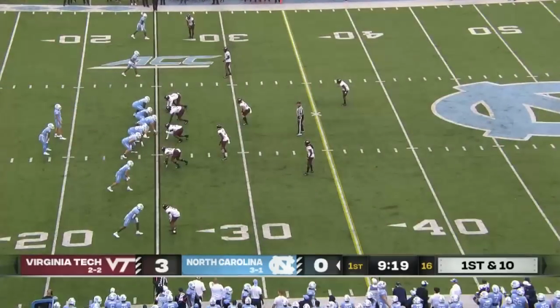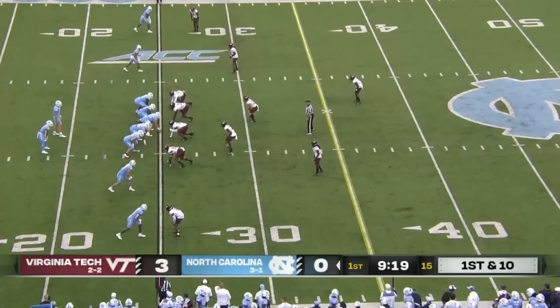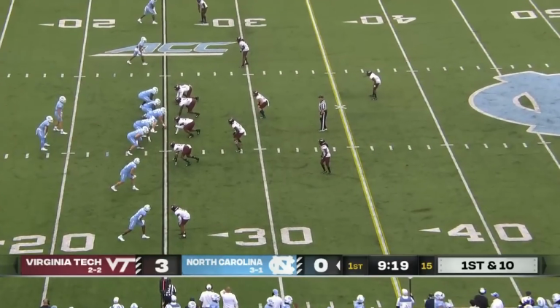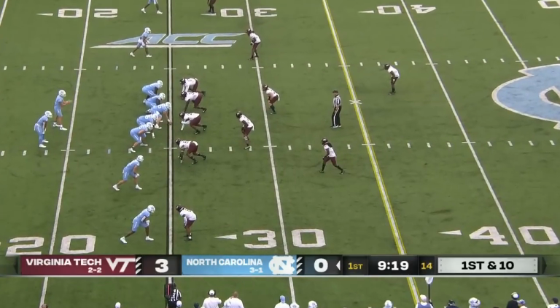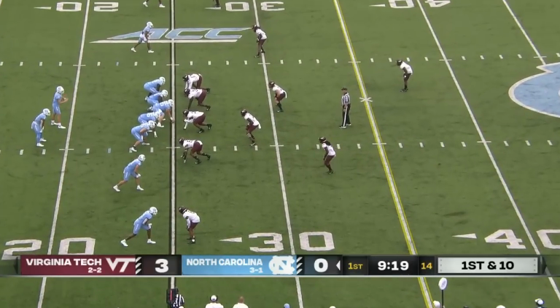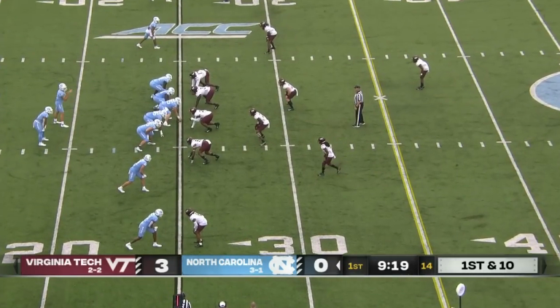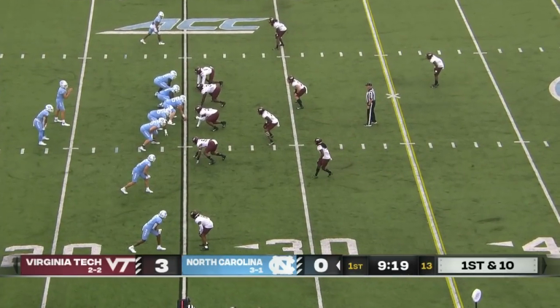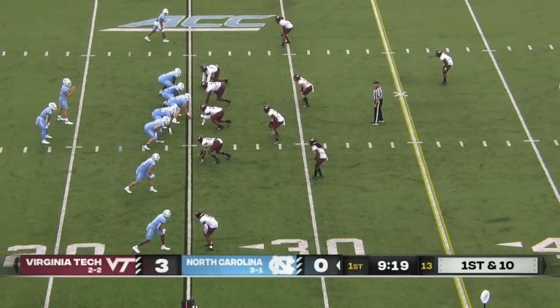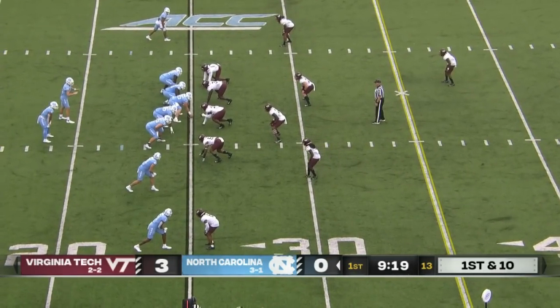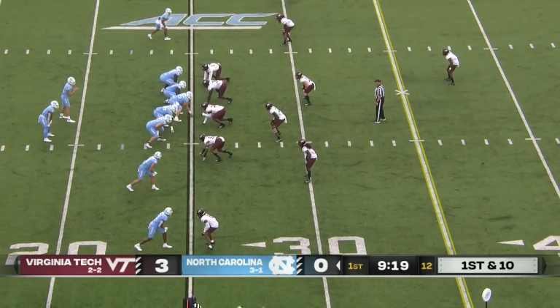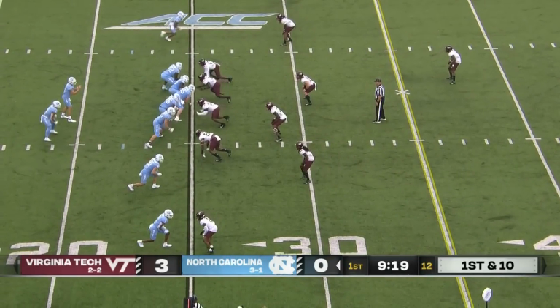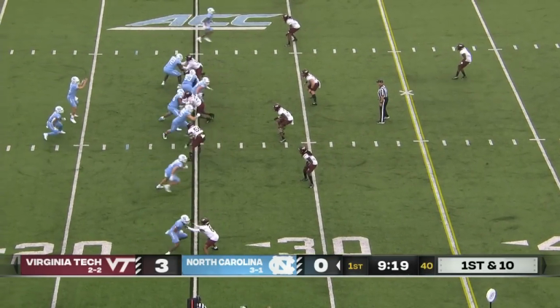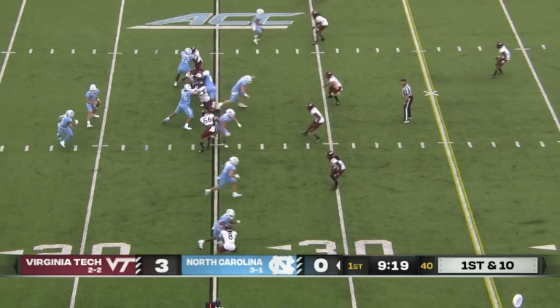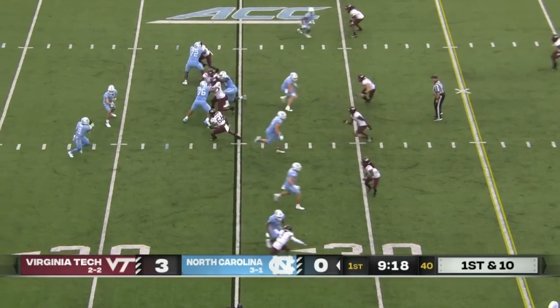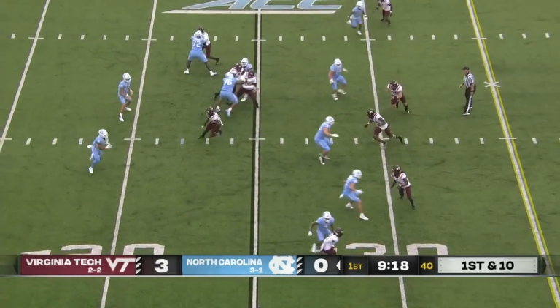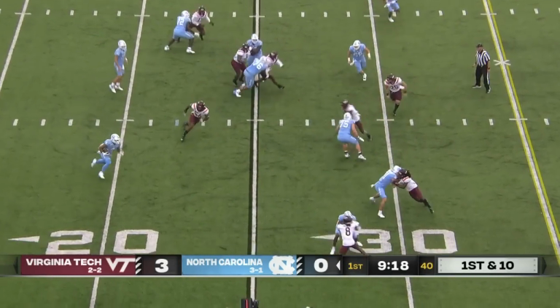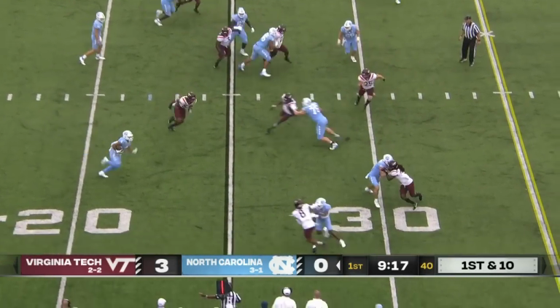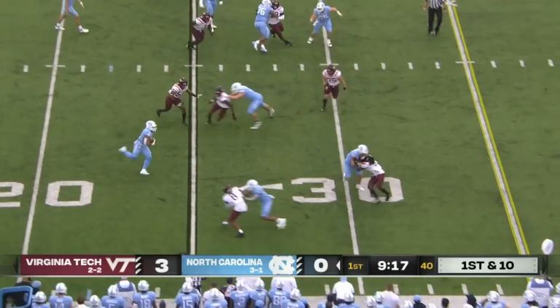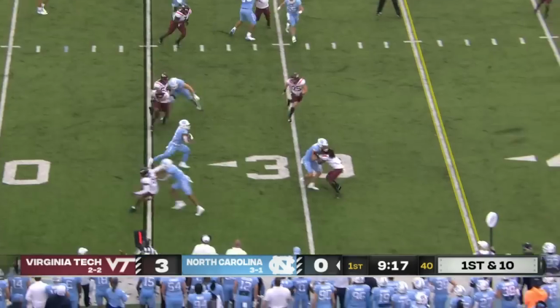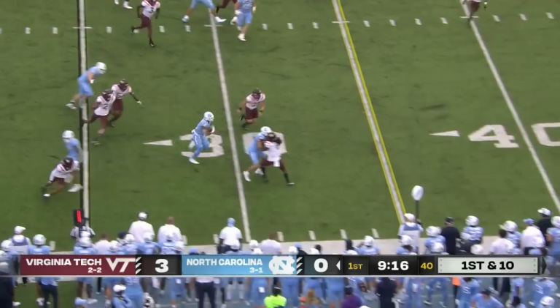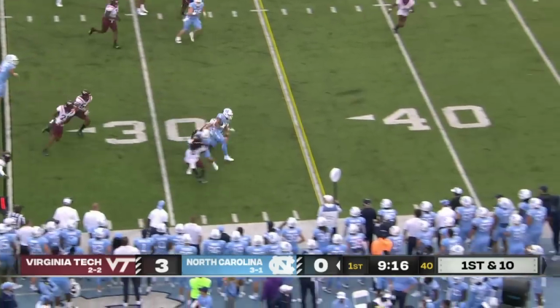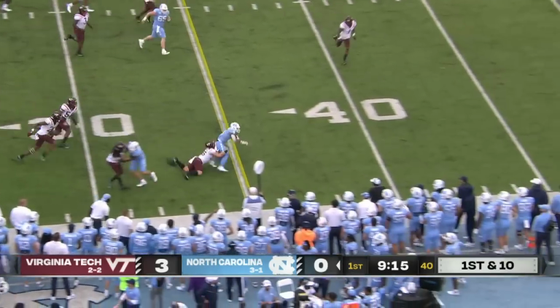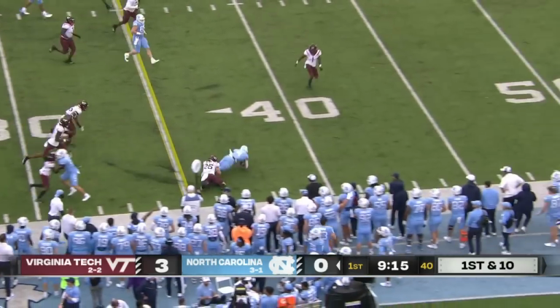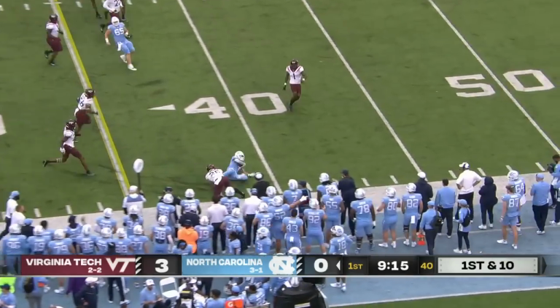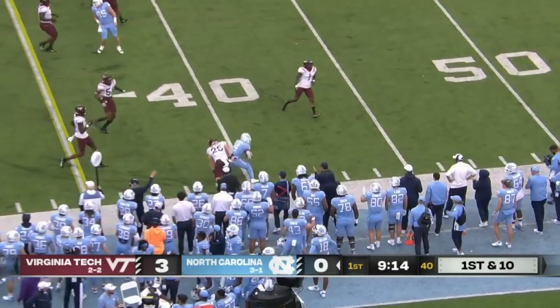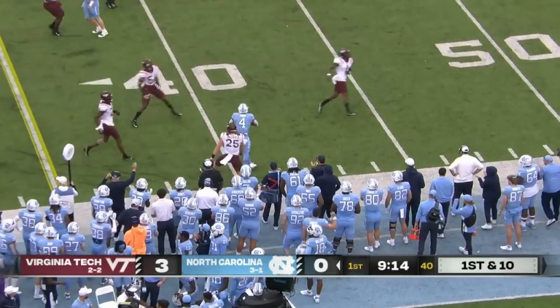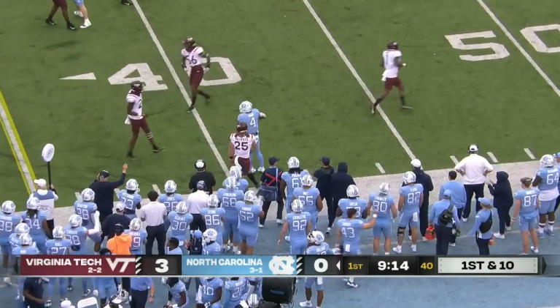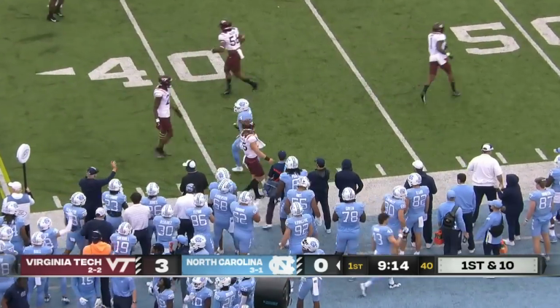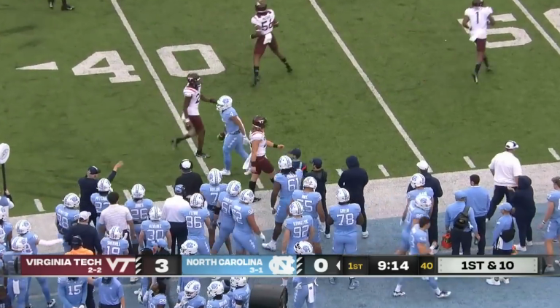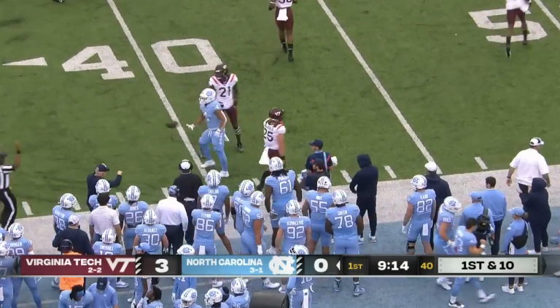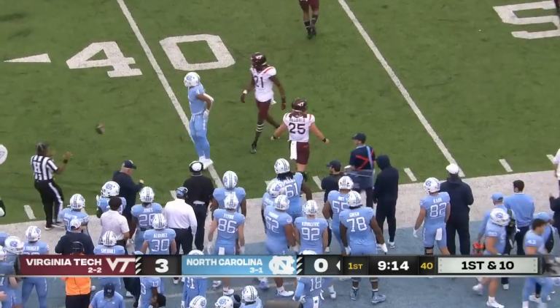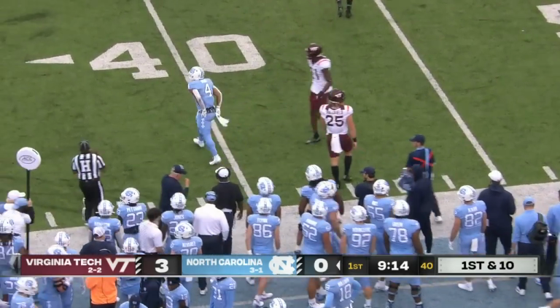It's hard to win with those numbers defensively. Stay on the field a little longer — that would do it. A little pitch here. Caleb Hood finds the opening, got down close to the 40-yard line. Big first down there.